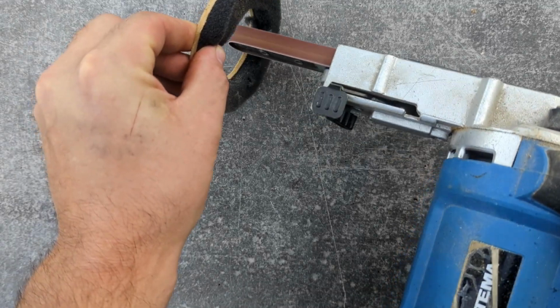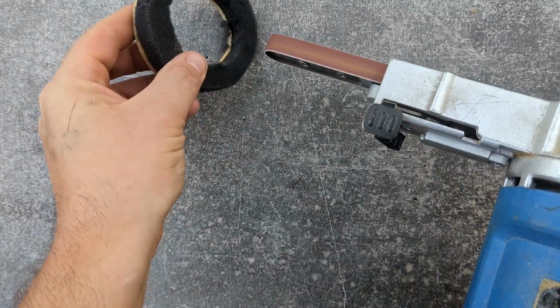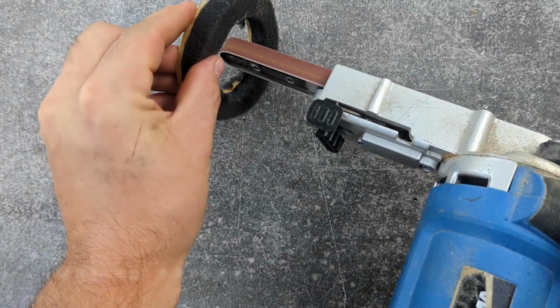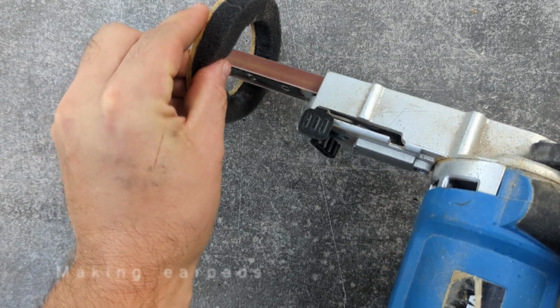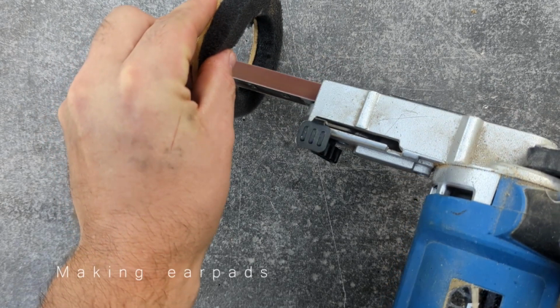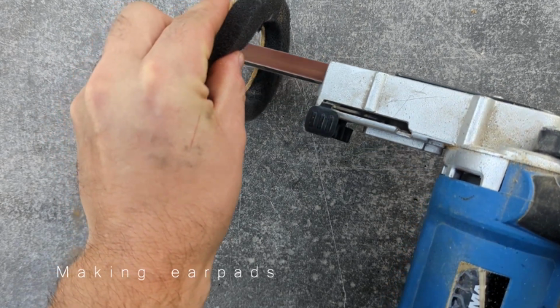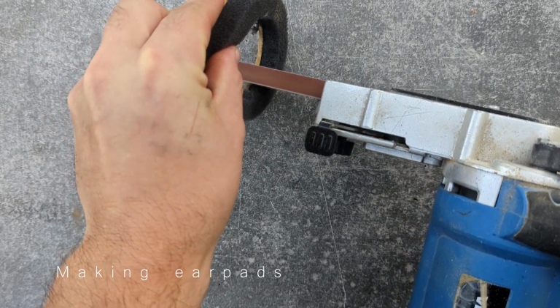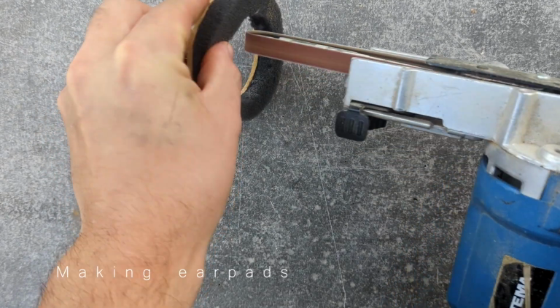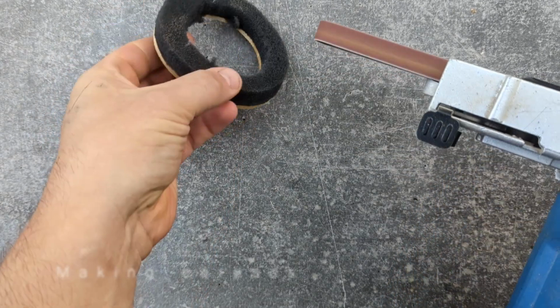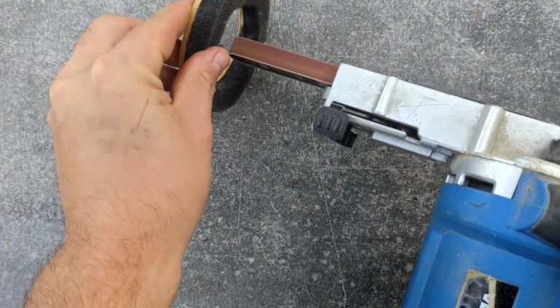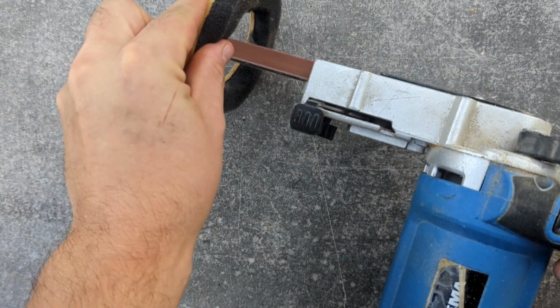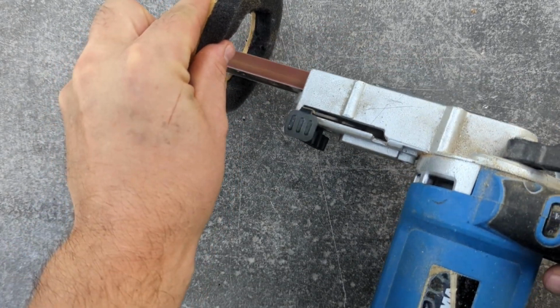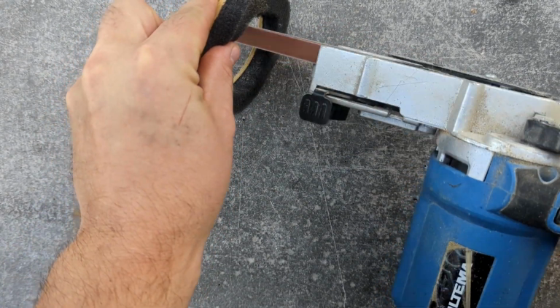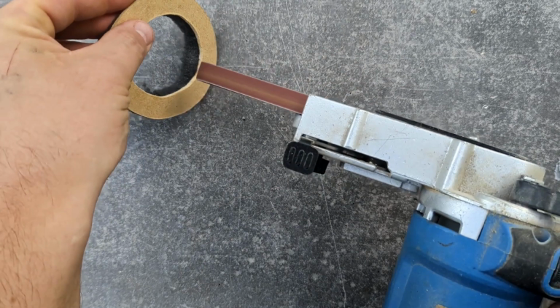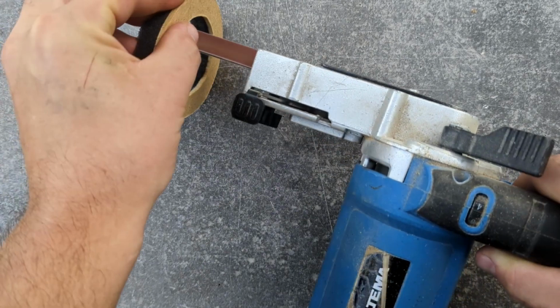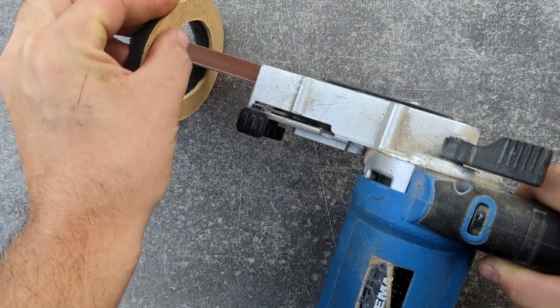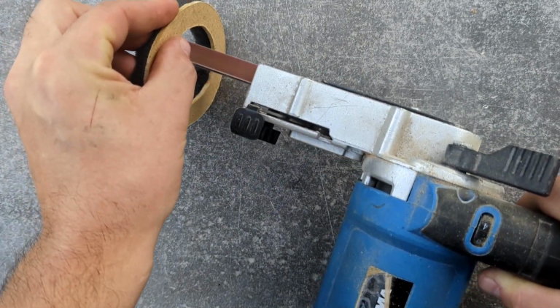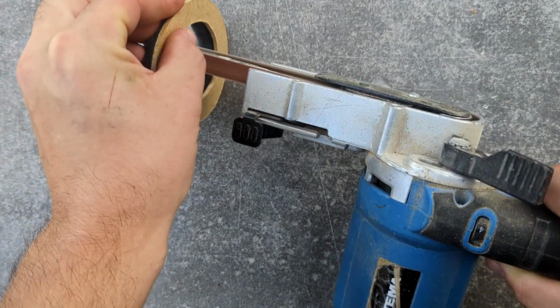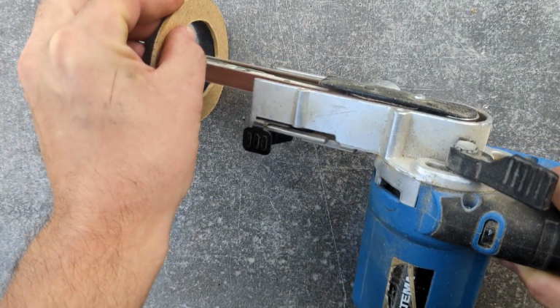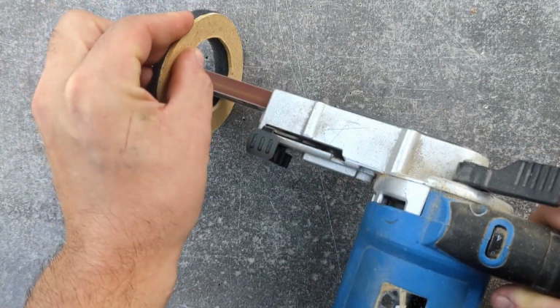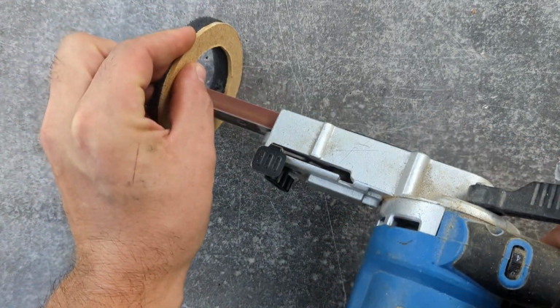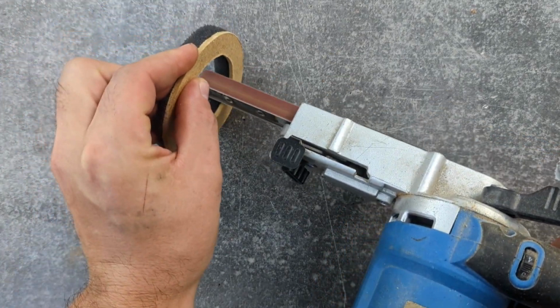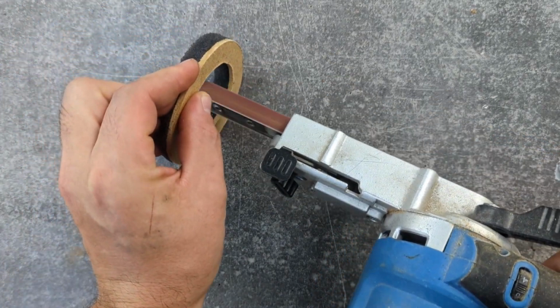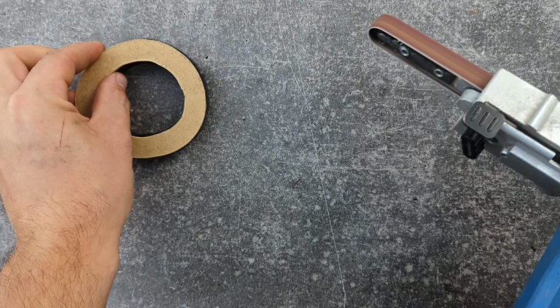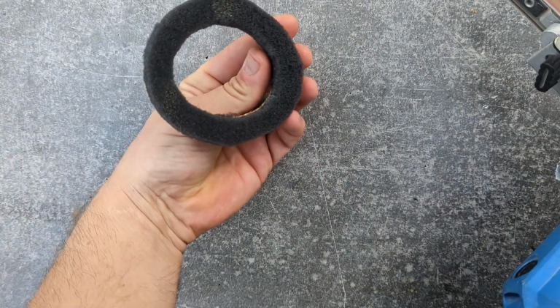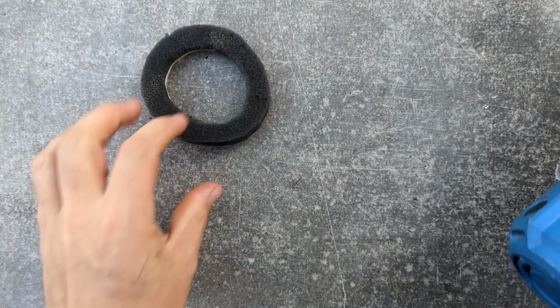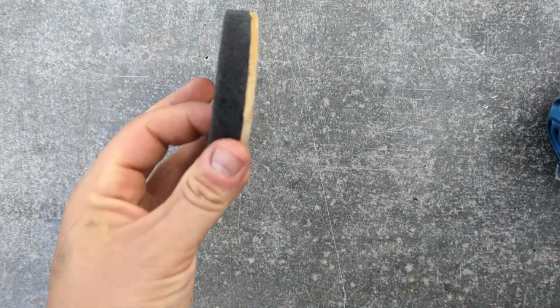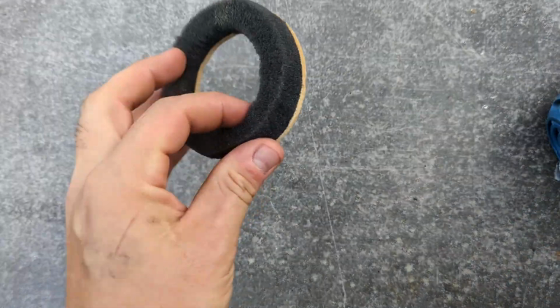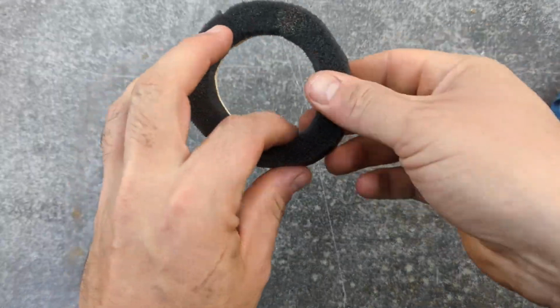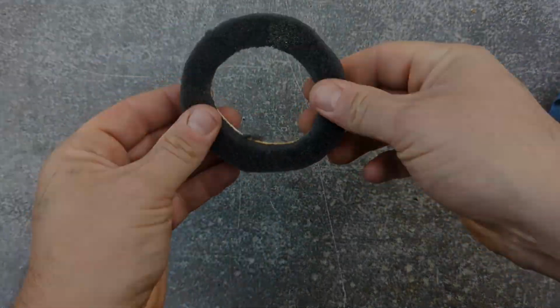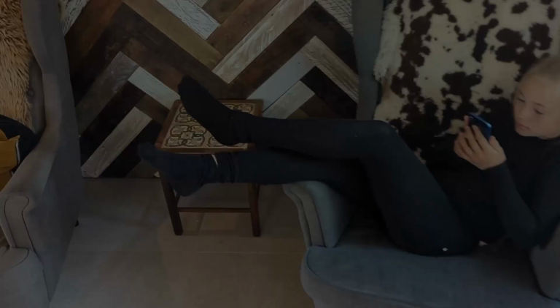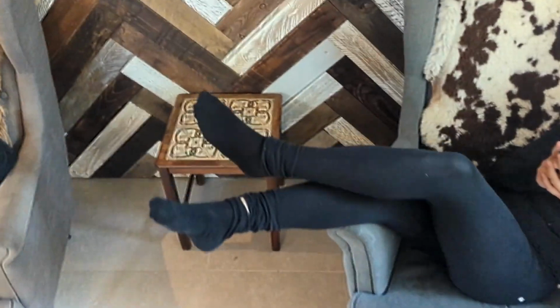Here I'm making the ear cushions. They're made out of acoustic foam, and I found out that this finger sander is actually the easiest way to shape them really nicely, instead of using scissors or a knife.